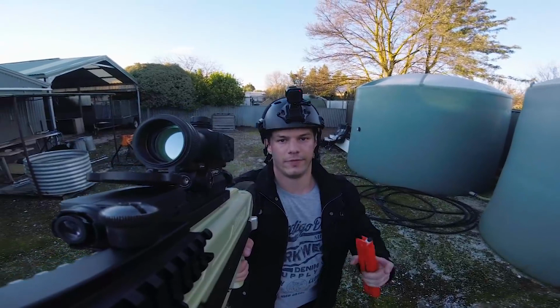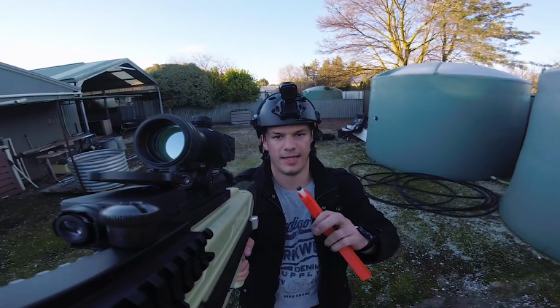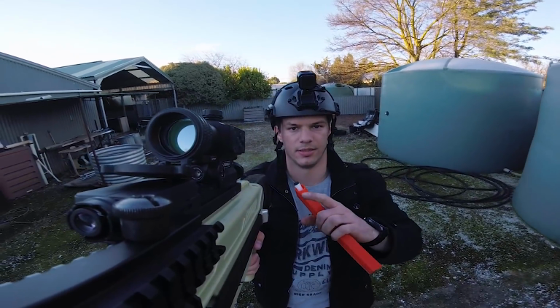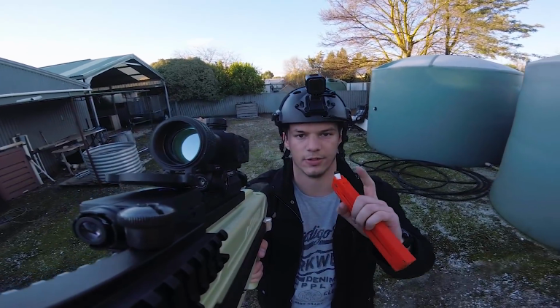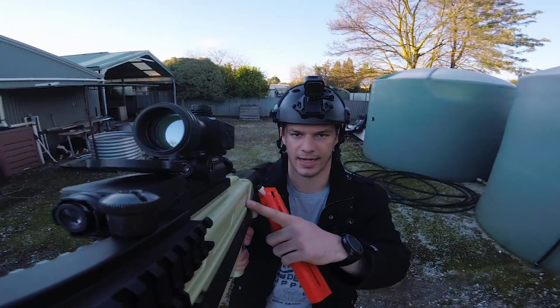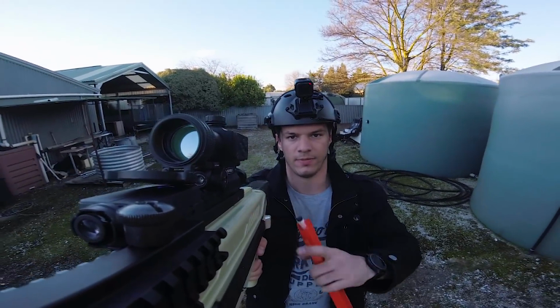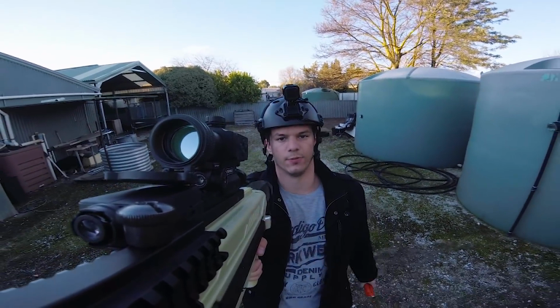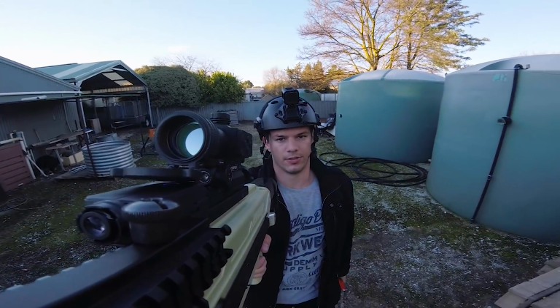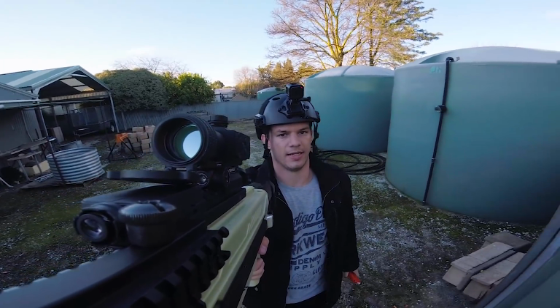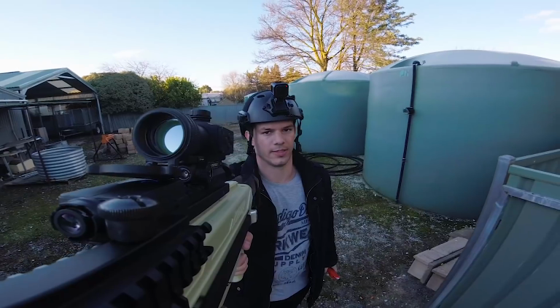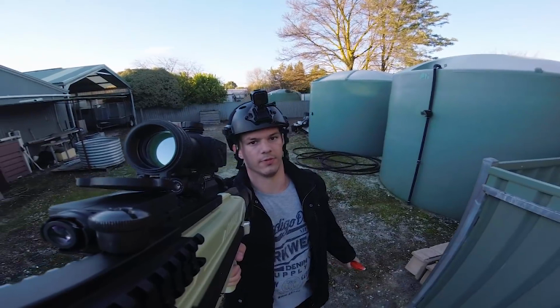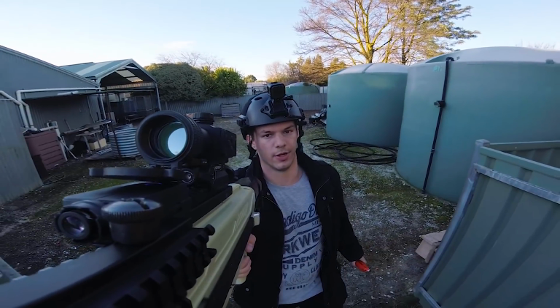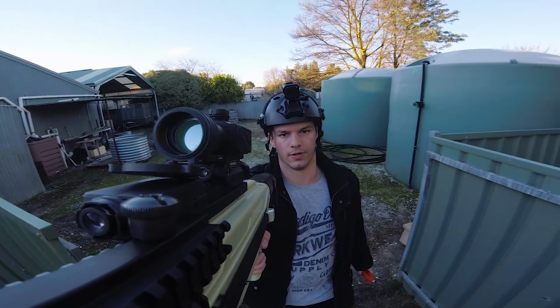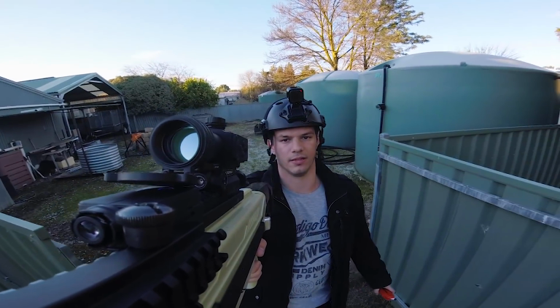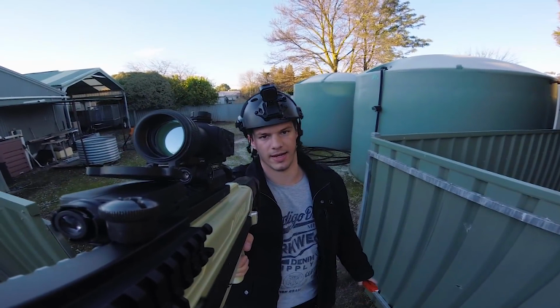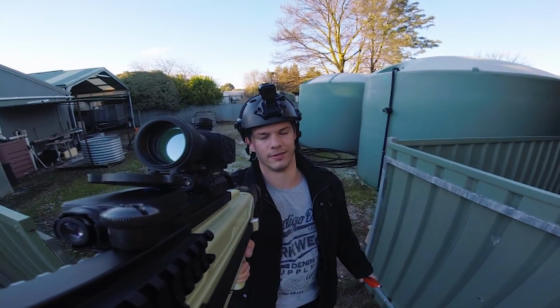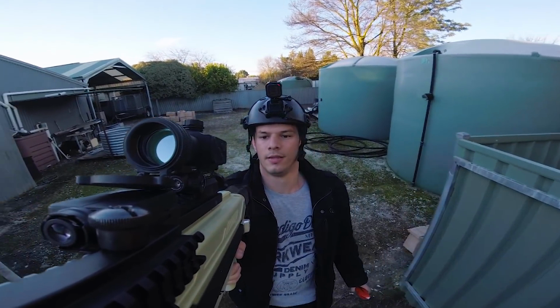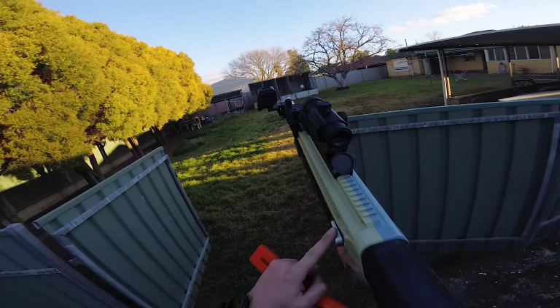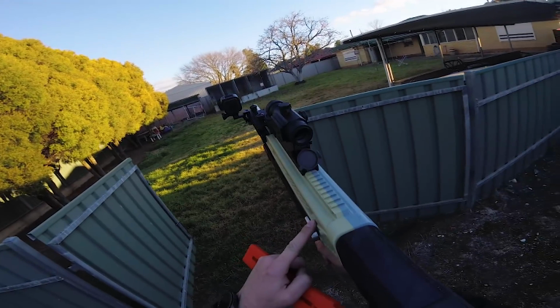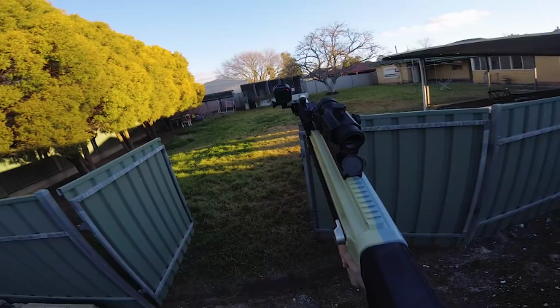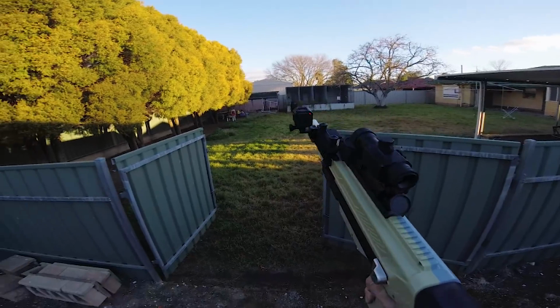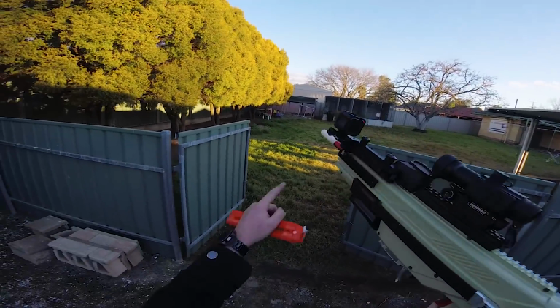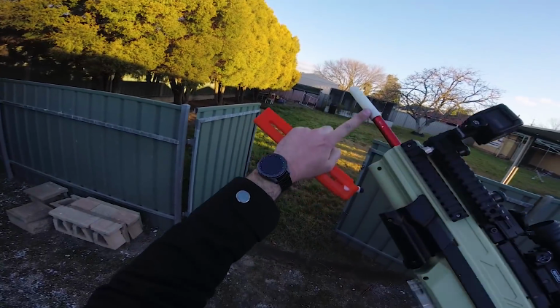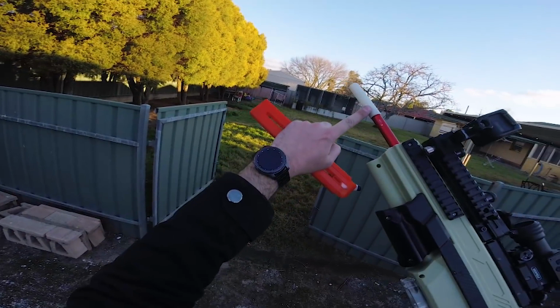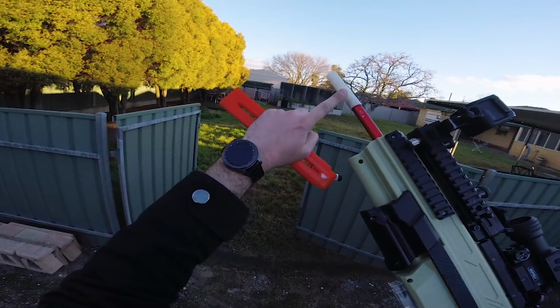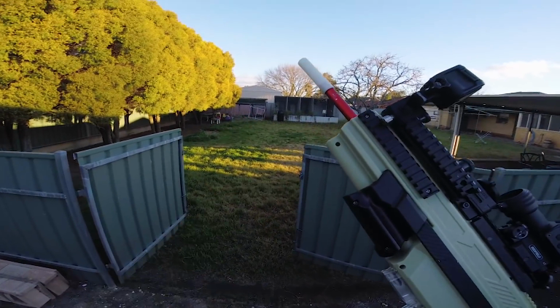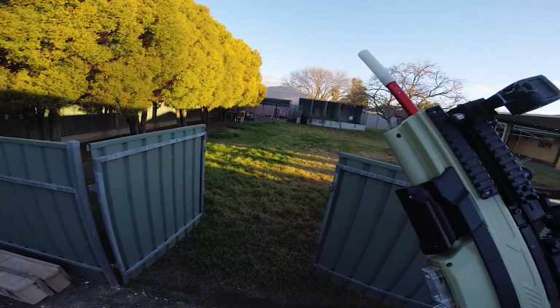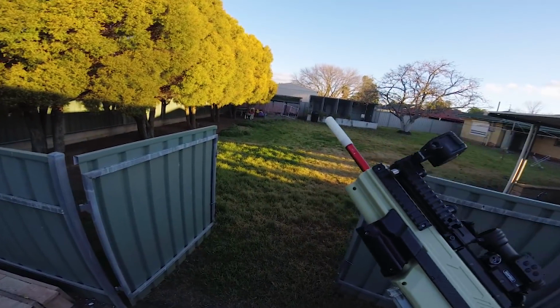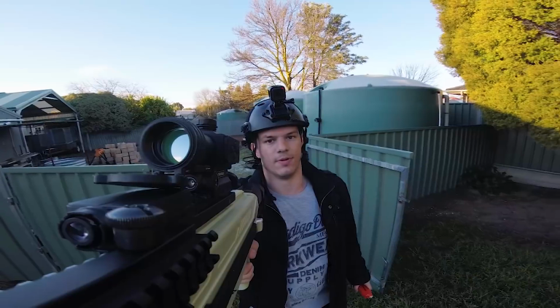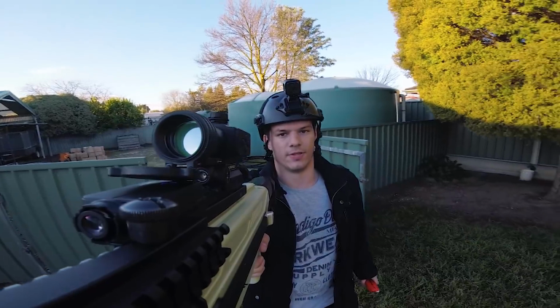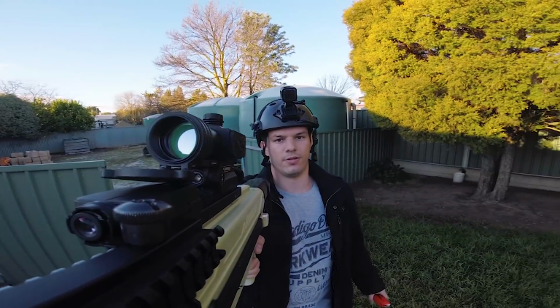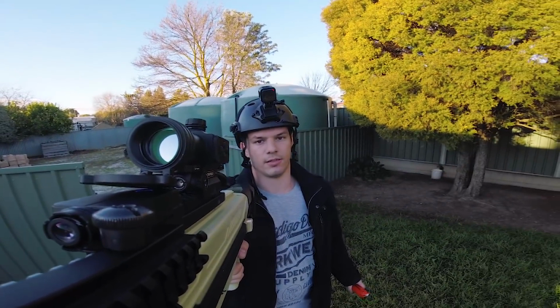Now I finally get to use this thing on Sunday, because we have a 180fps maximum Nerf game at the Glununga High School. So I'll be running this with an 8kg spring with the ZRO — it lowers it down below 180. Keep an eye out for some videos next week.